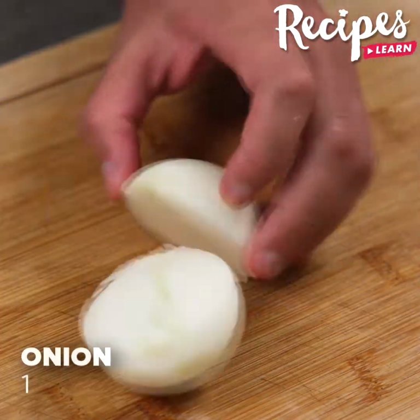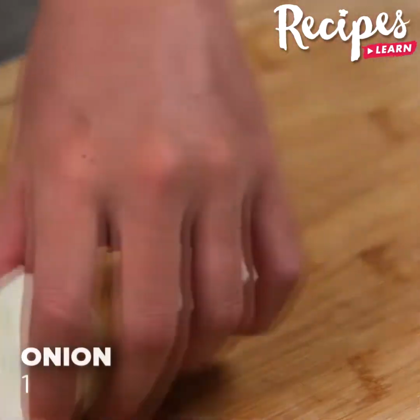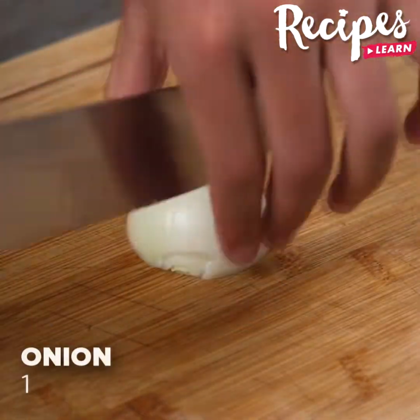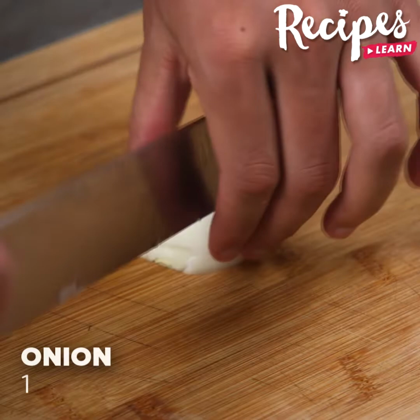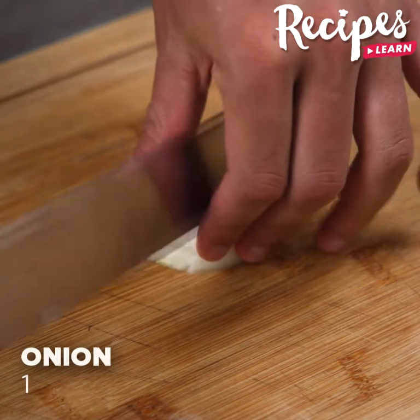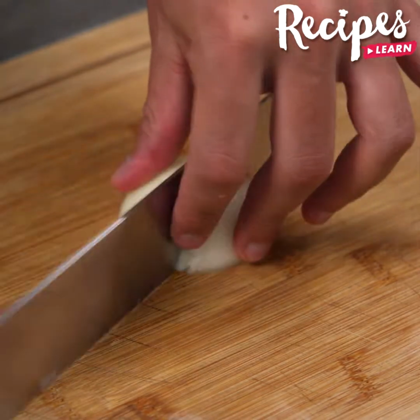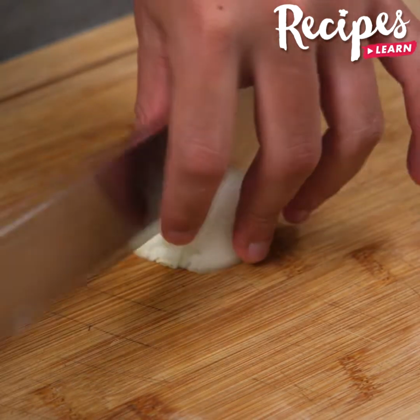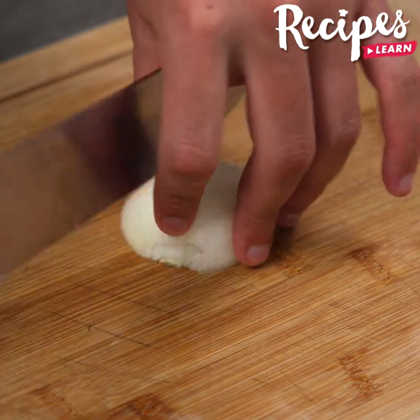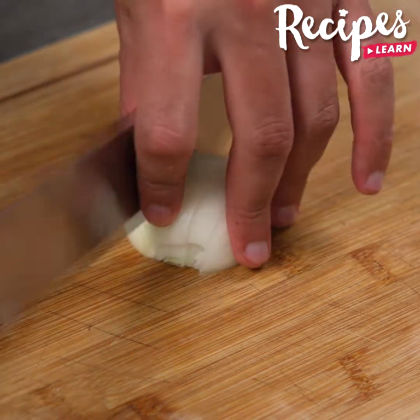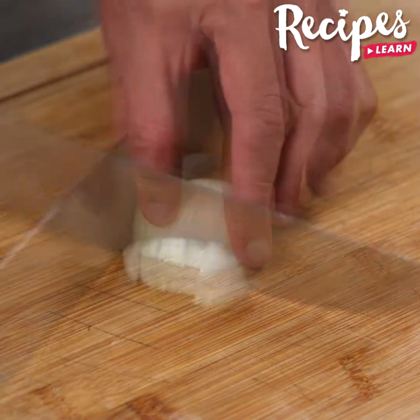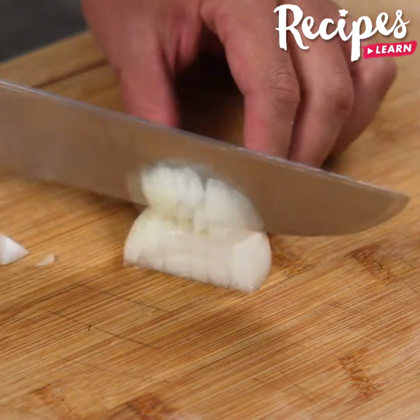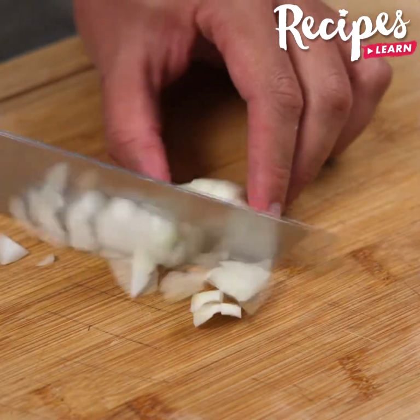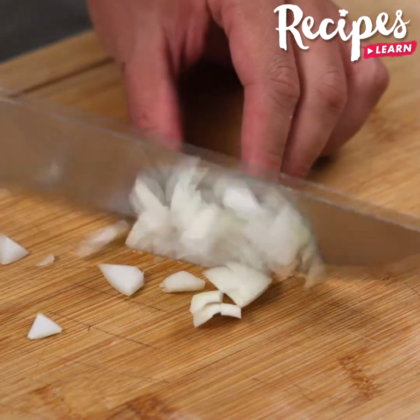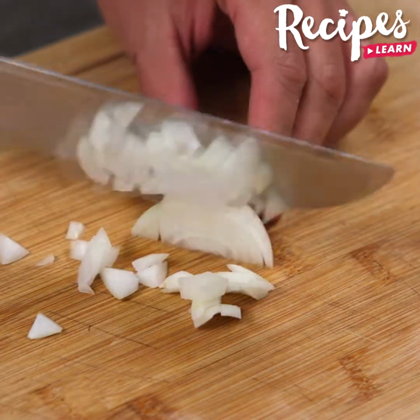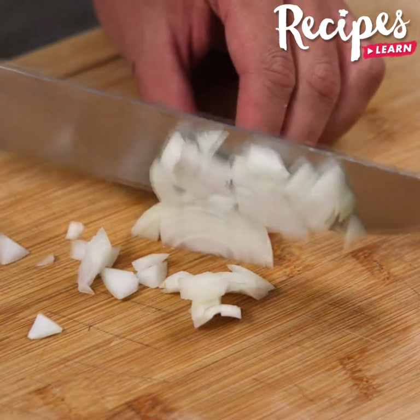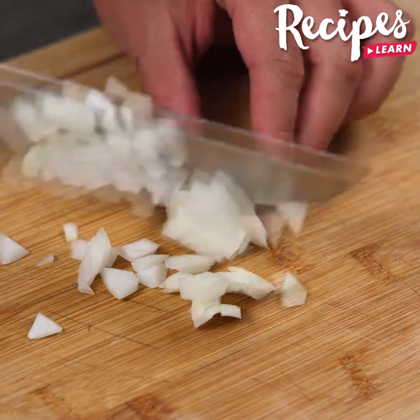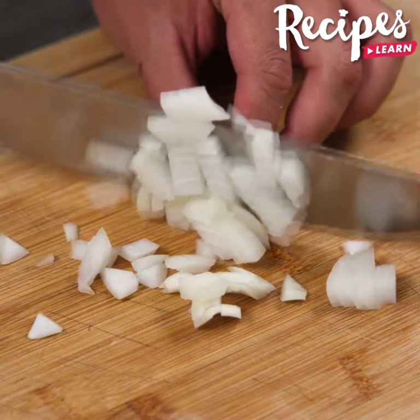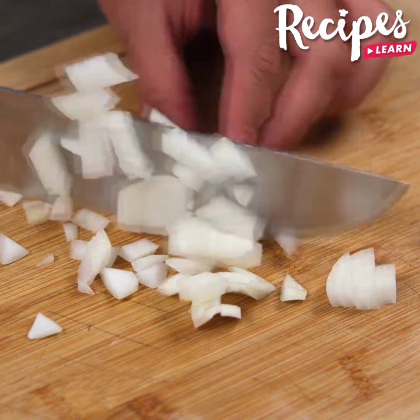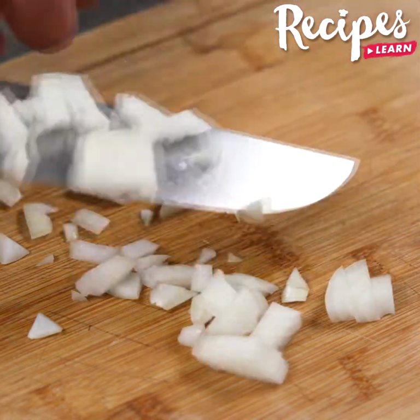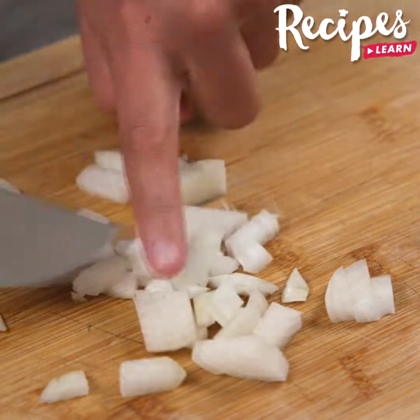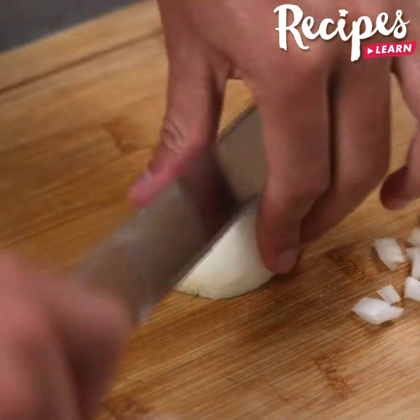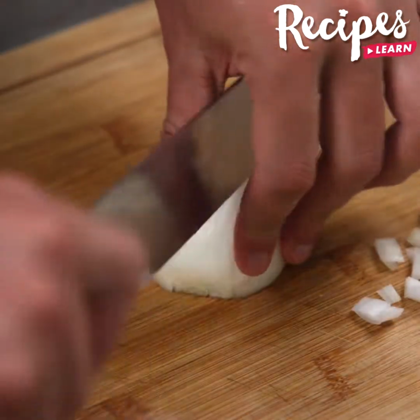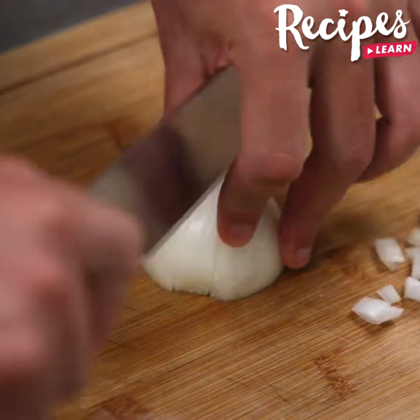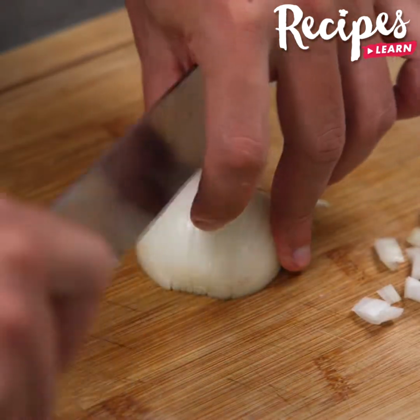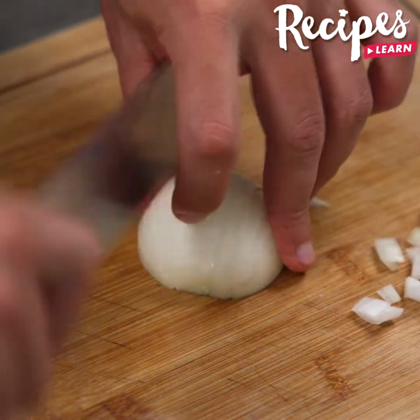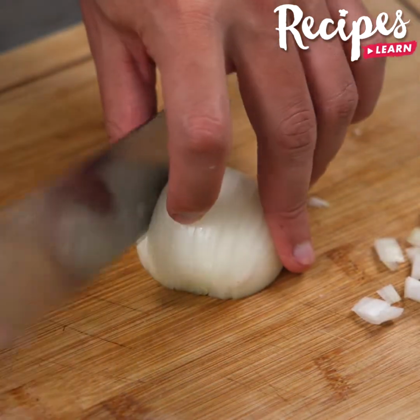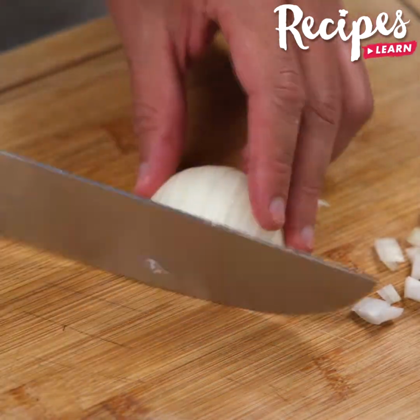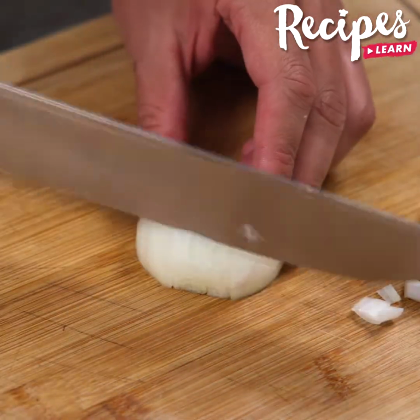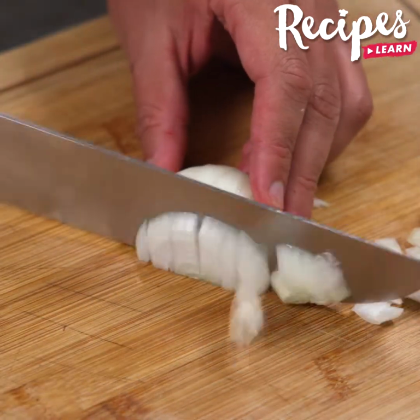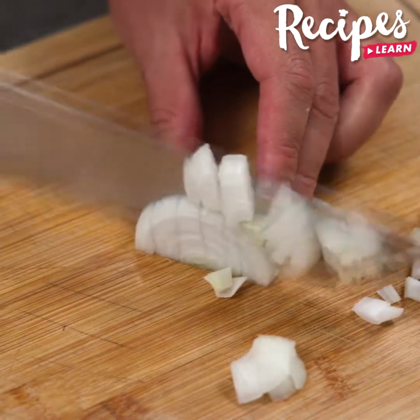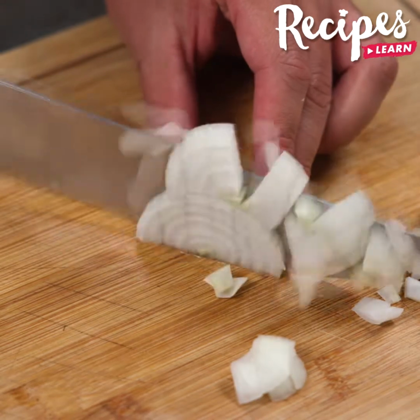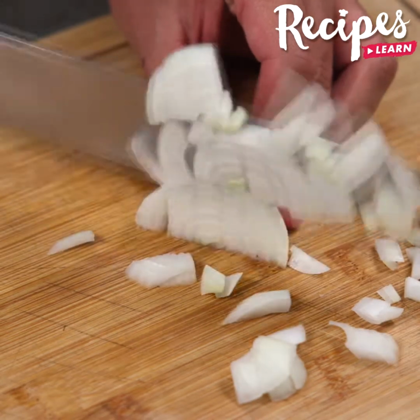Cut half an onion into very small pieces. And before I forget, tell me where you're watching us from so I can send you a special hug. Today's hug is for Sonia Magdiao from Thailand — I'm happy to hear that you're loving our recipes.